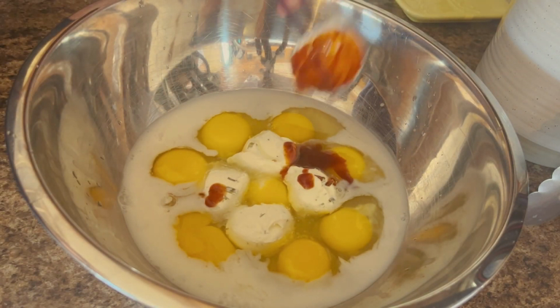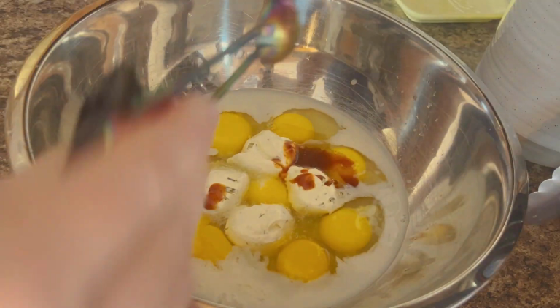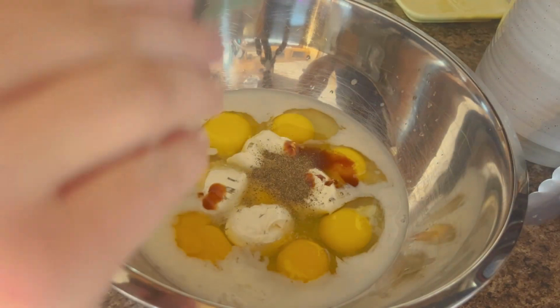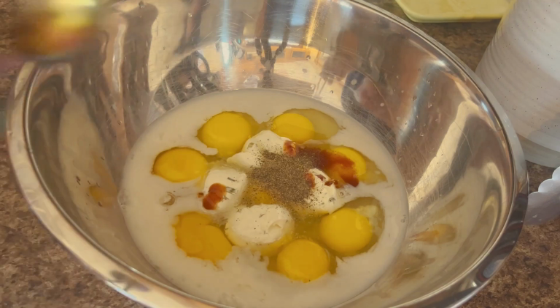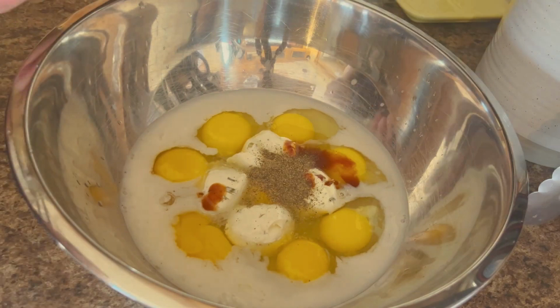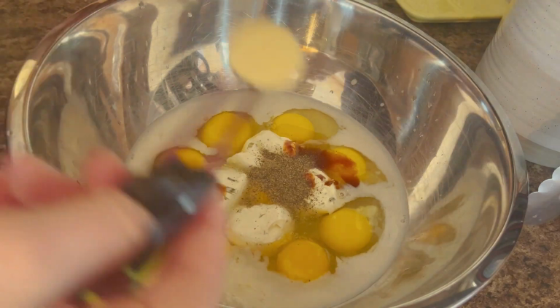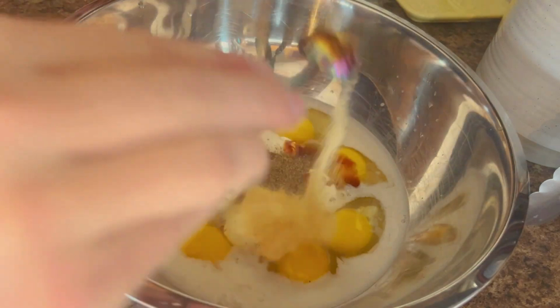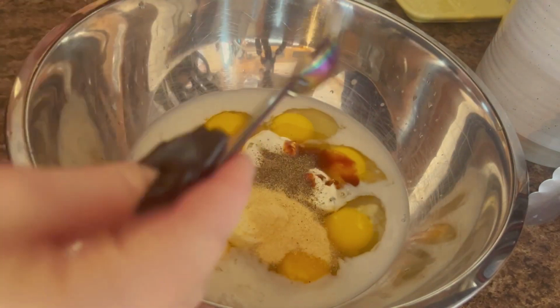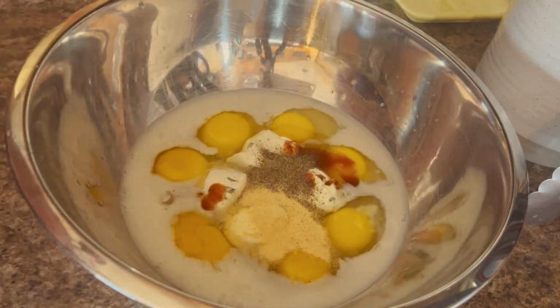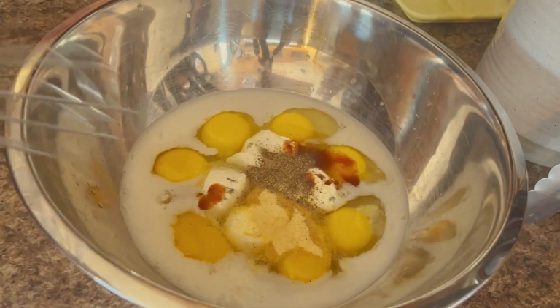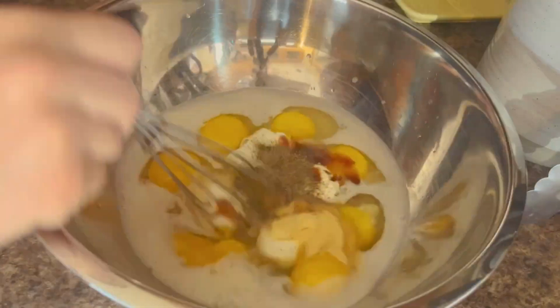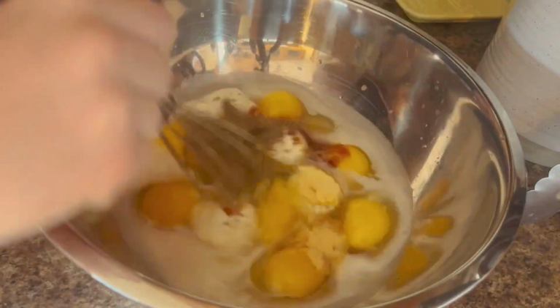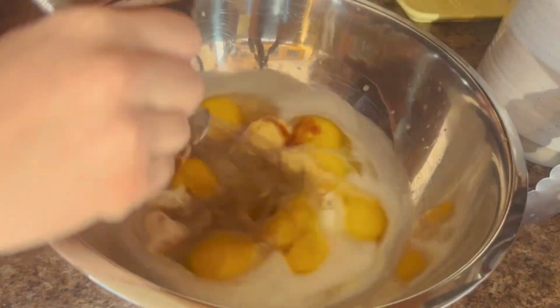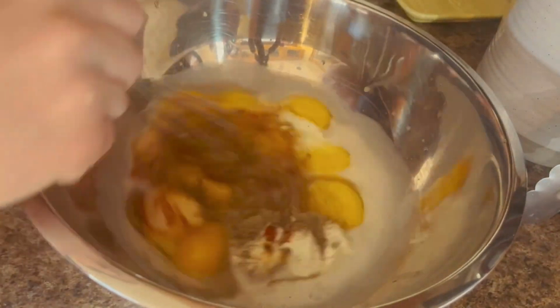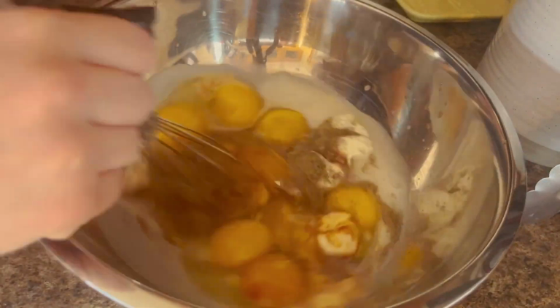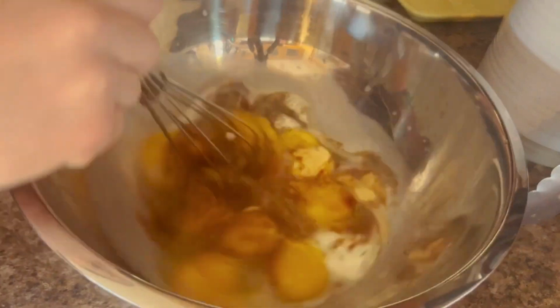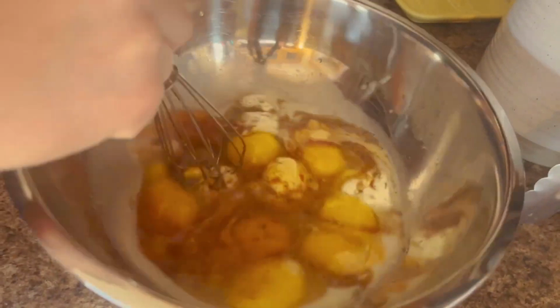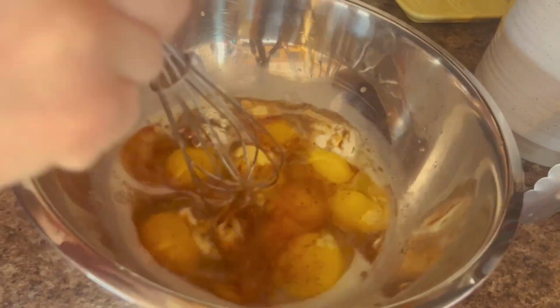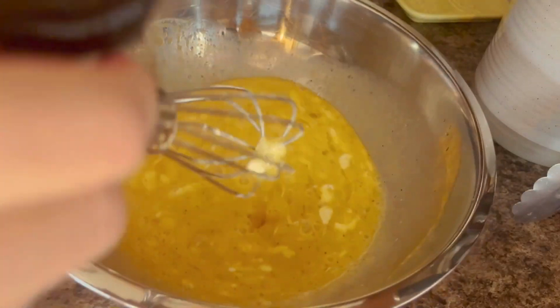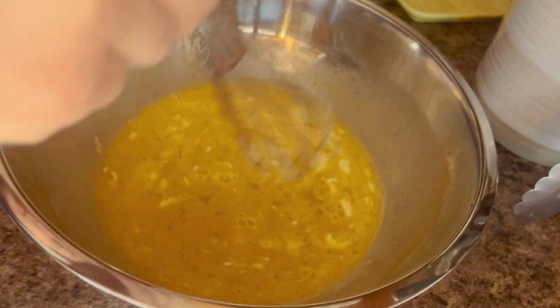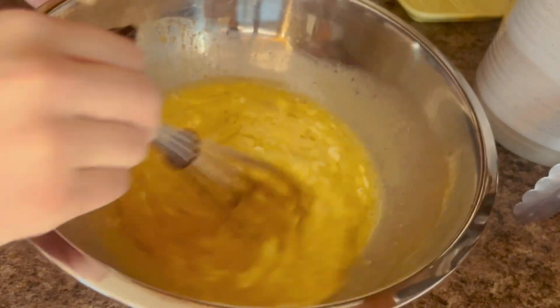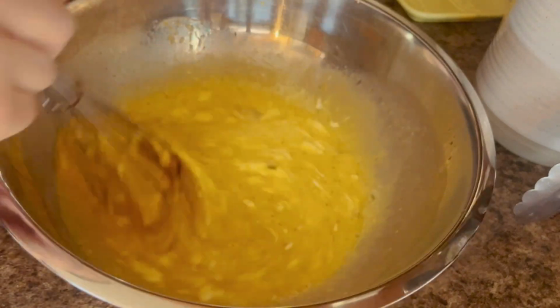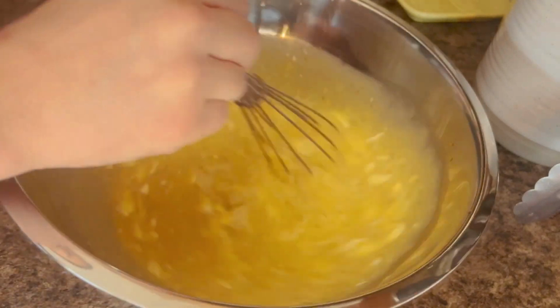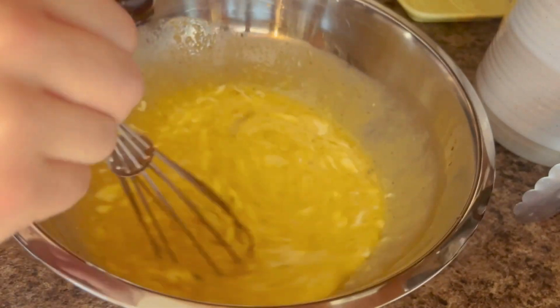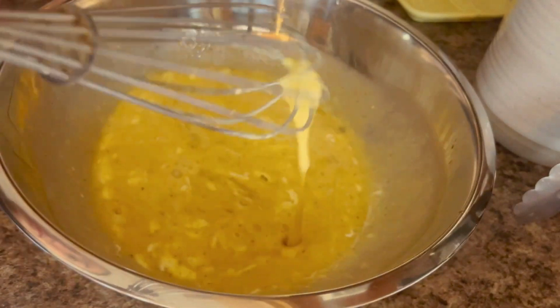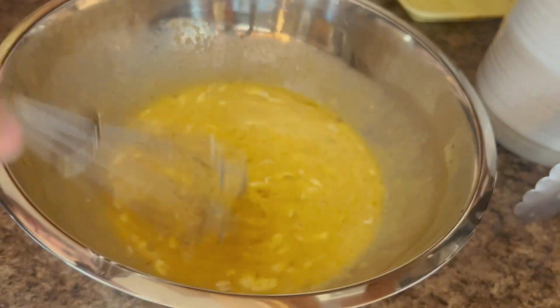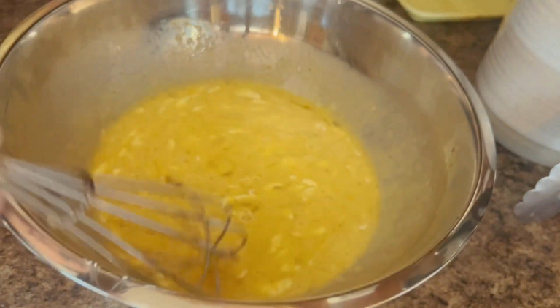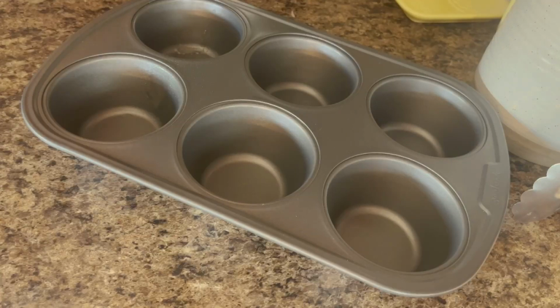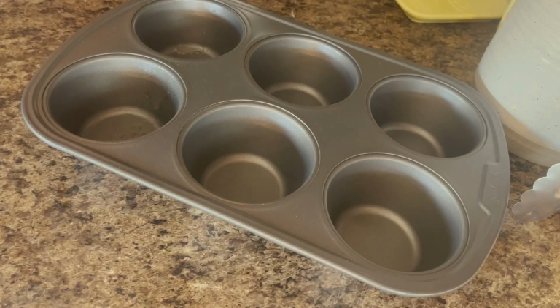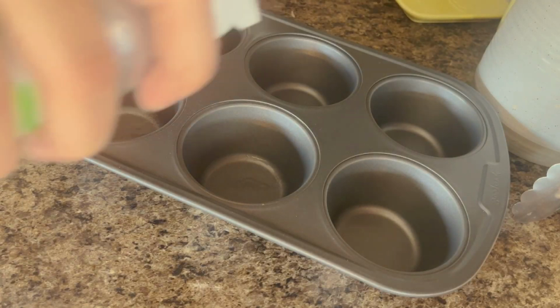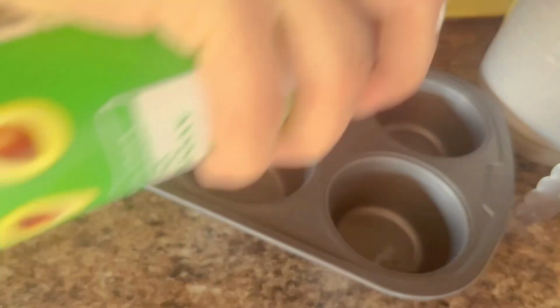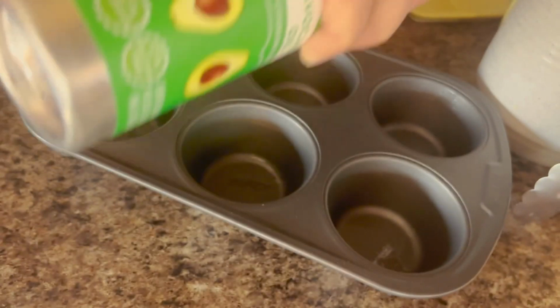Then we're going to add our Cholula, our pepper, and our garlic powder, and then we're just going to whisk all of that up until it's completely broken up. We want all of the egg yolks distributed.